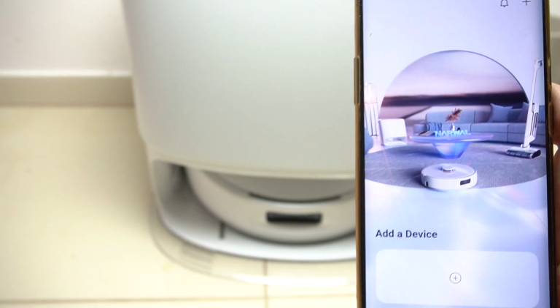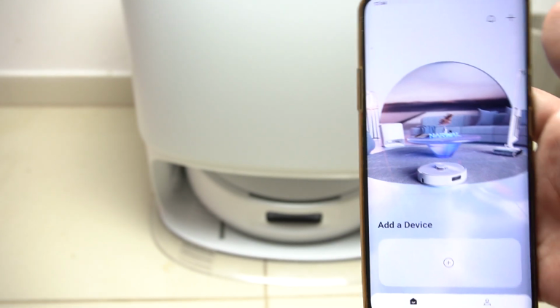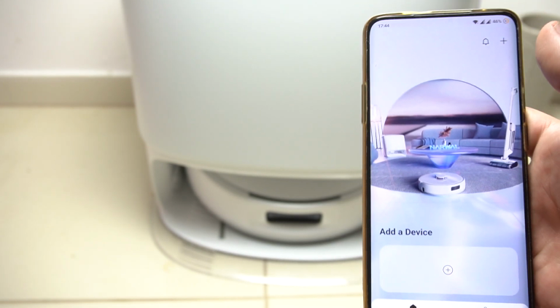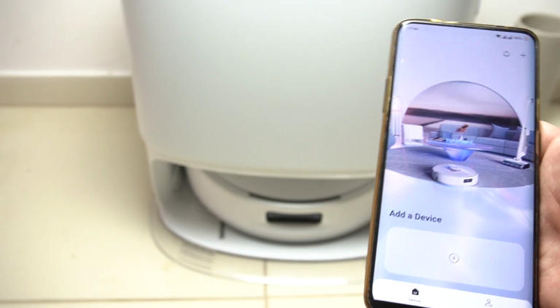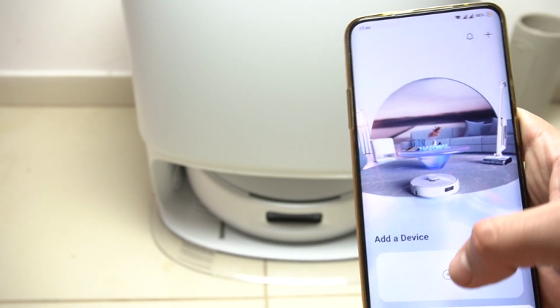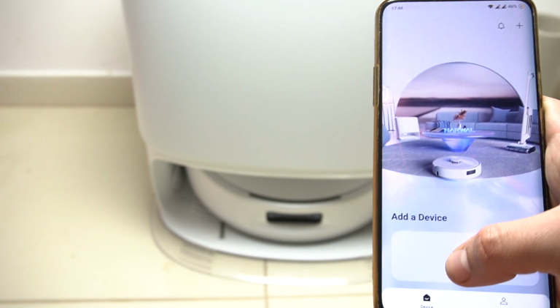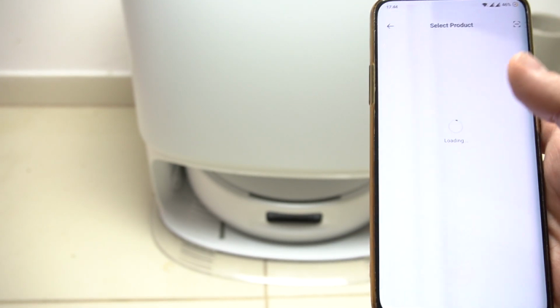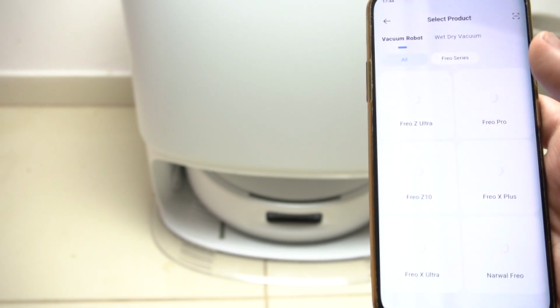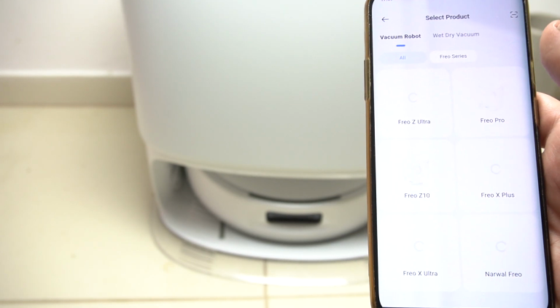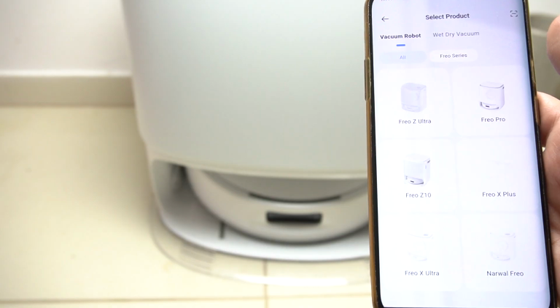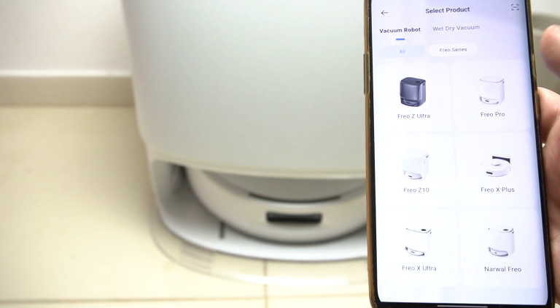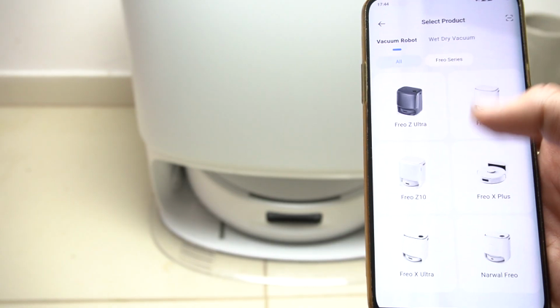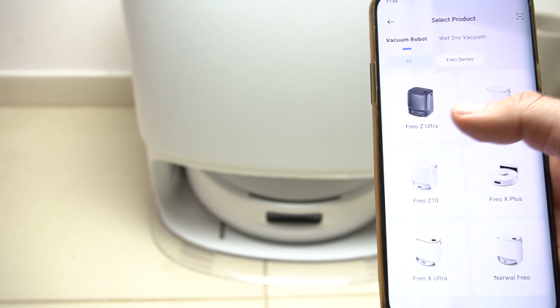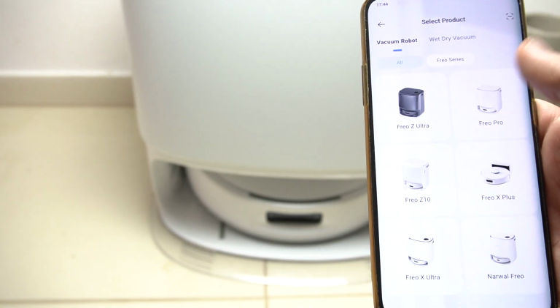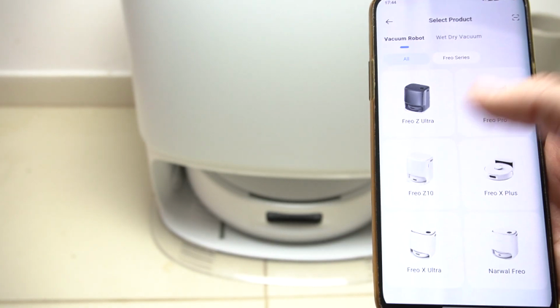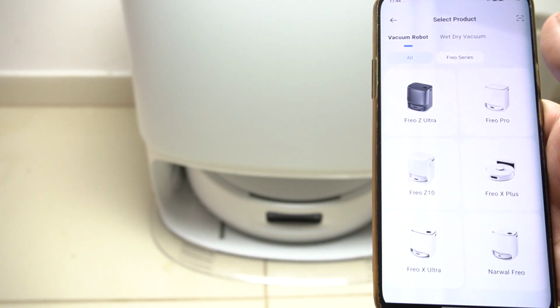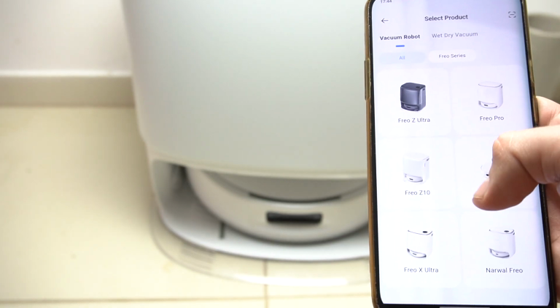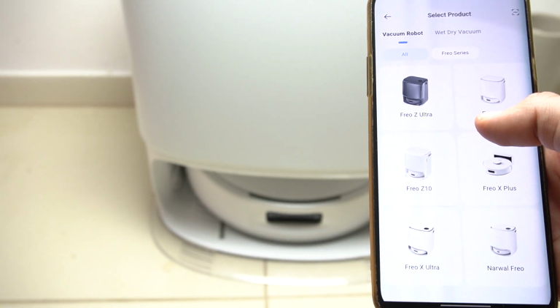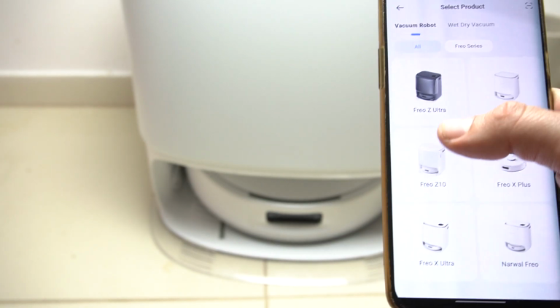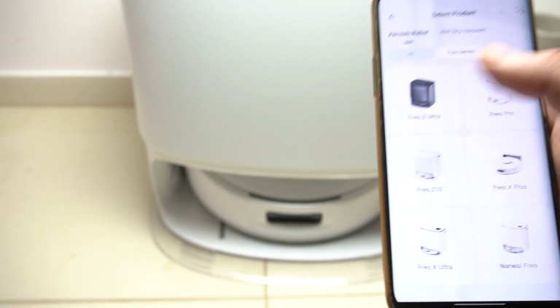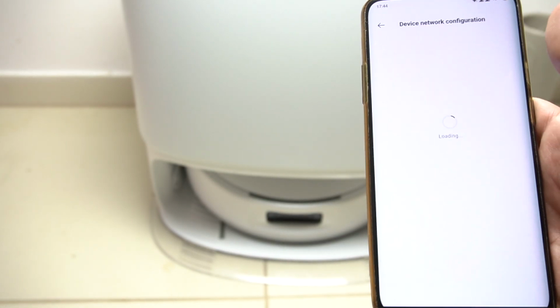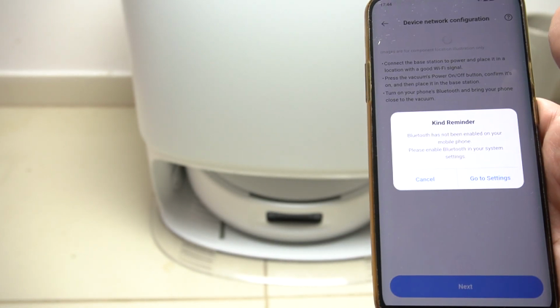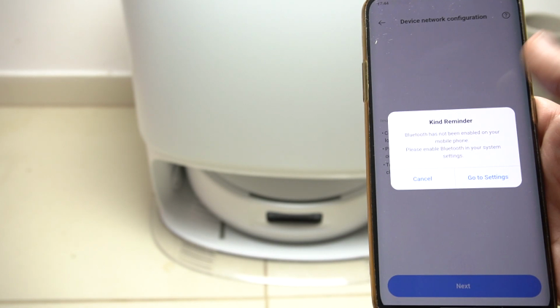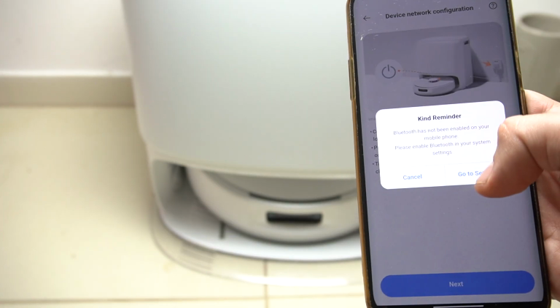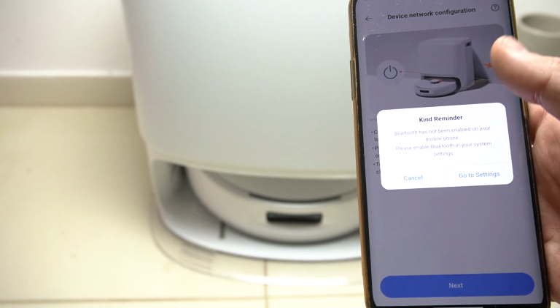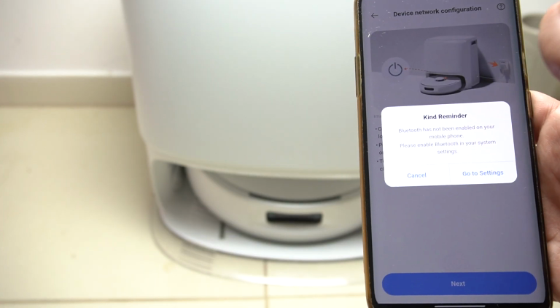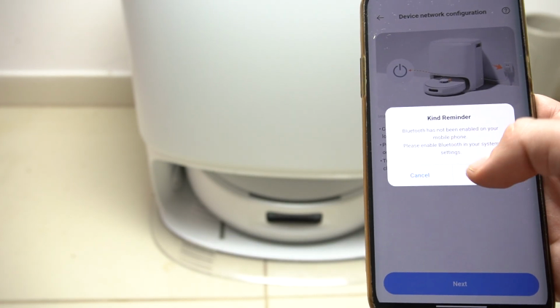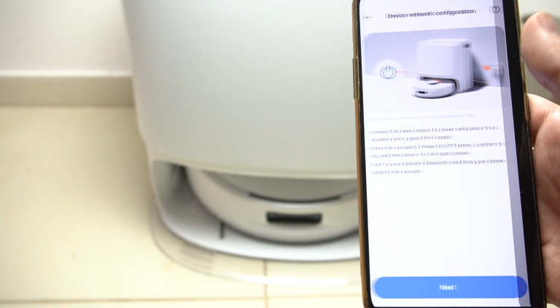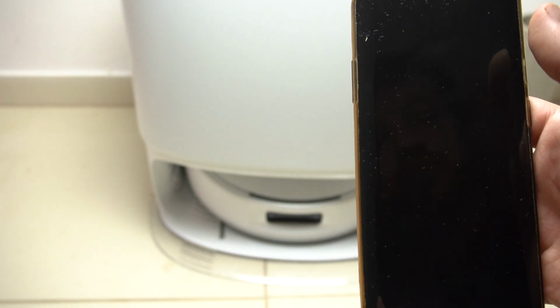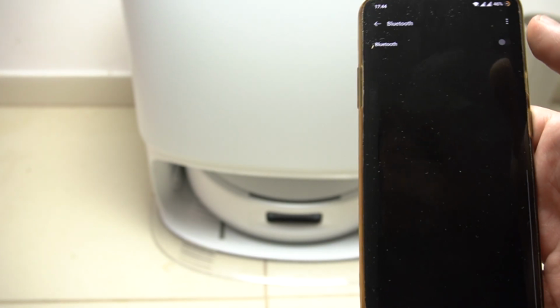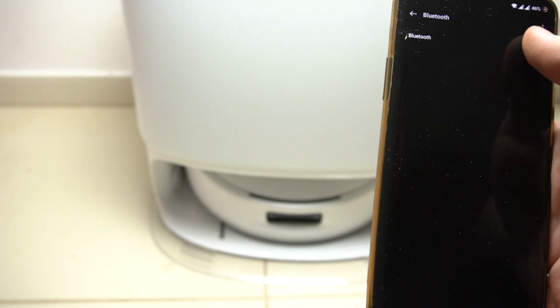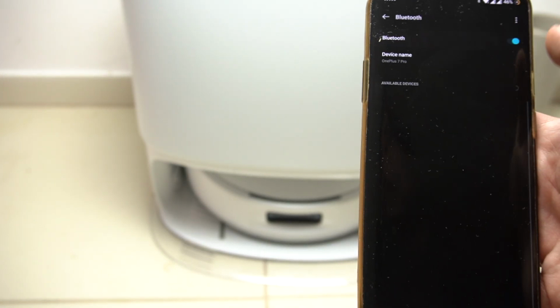Okay, so we have an account. Now we can tap on add device, then select your model — the C10 Pro. Okay, we have to turn on Bluetooth.